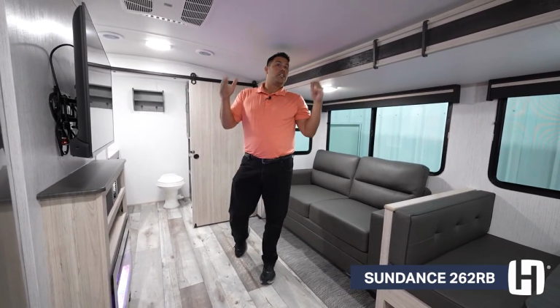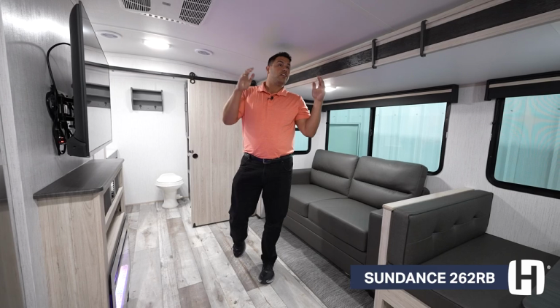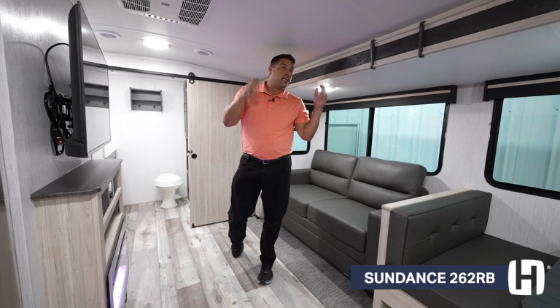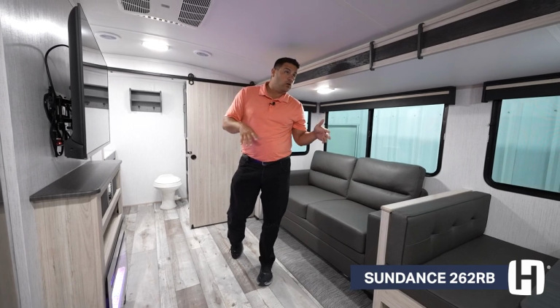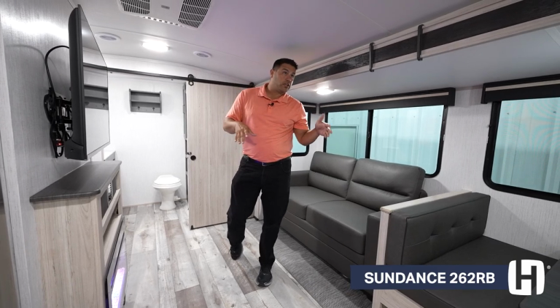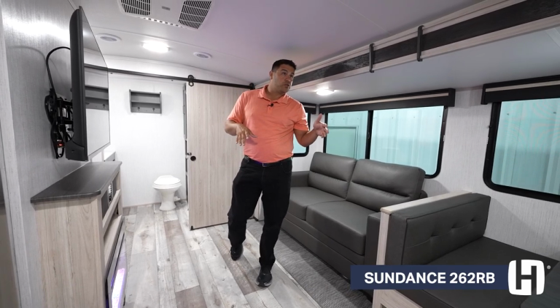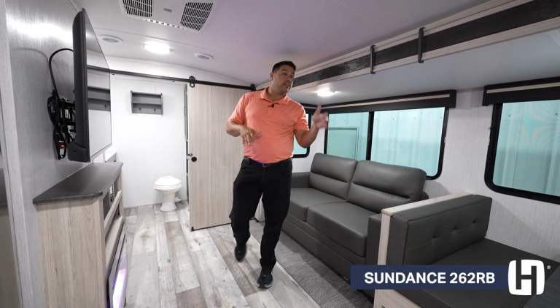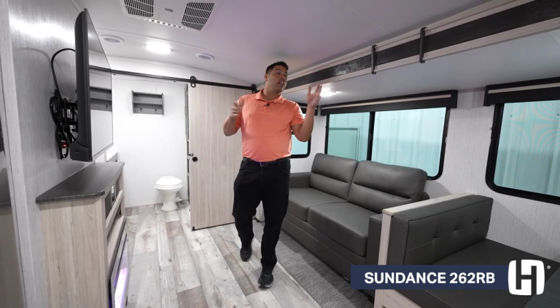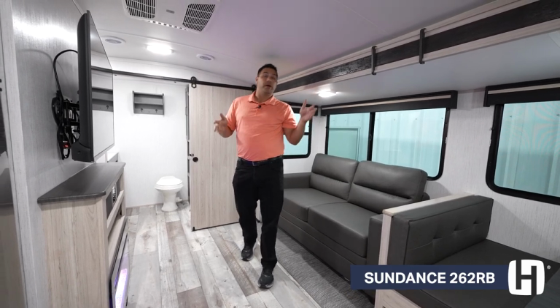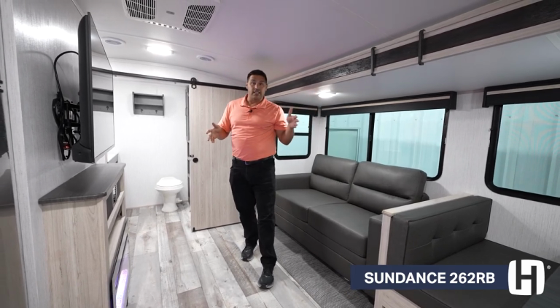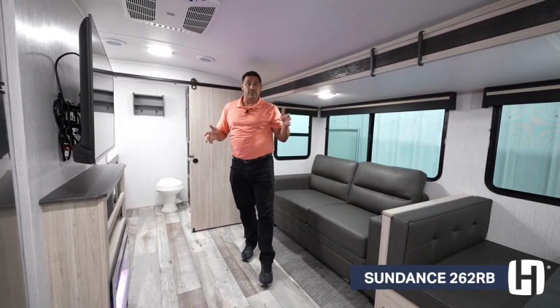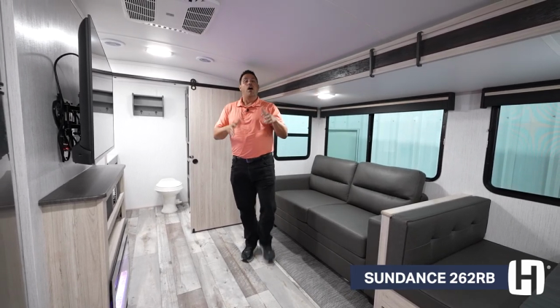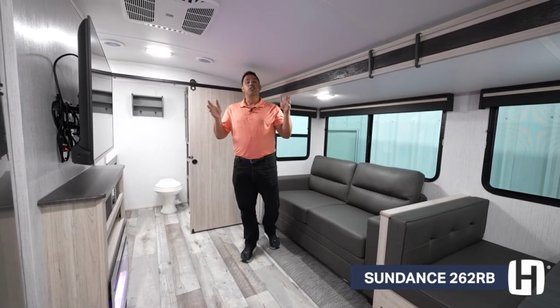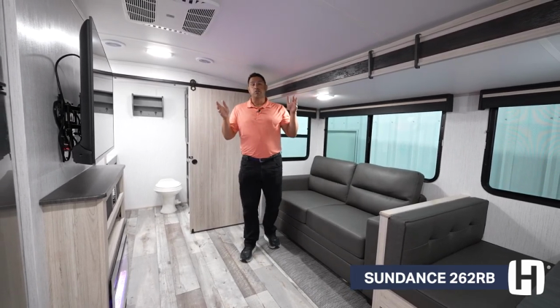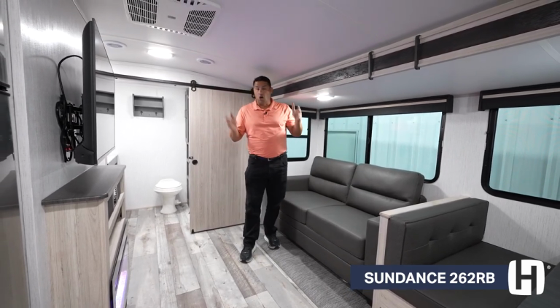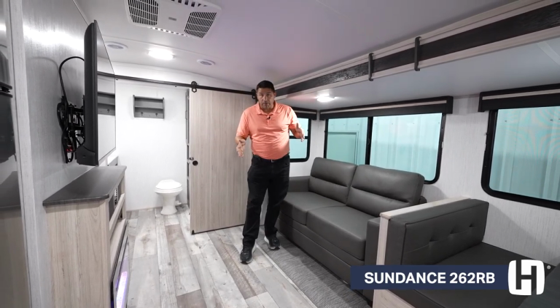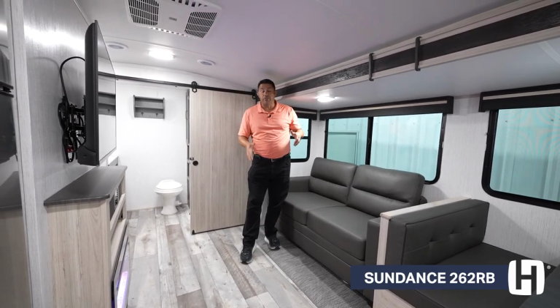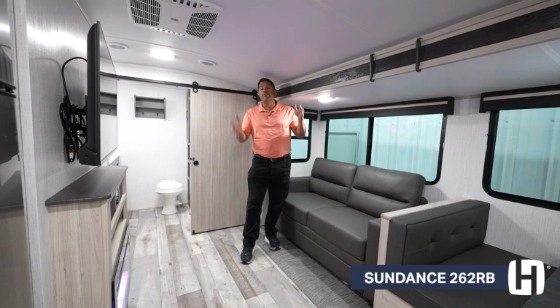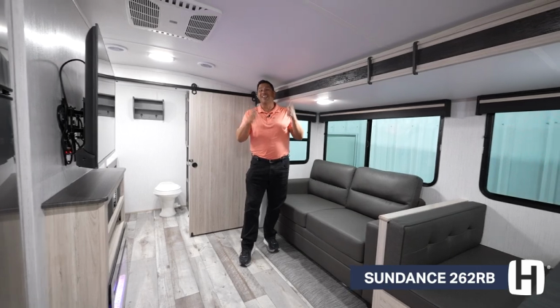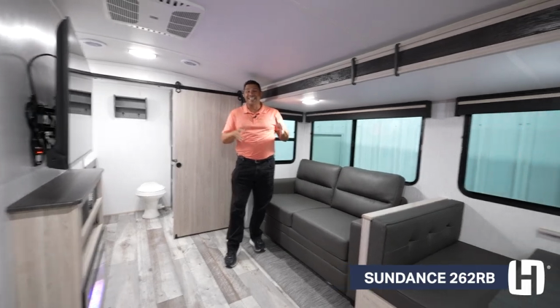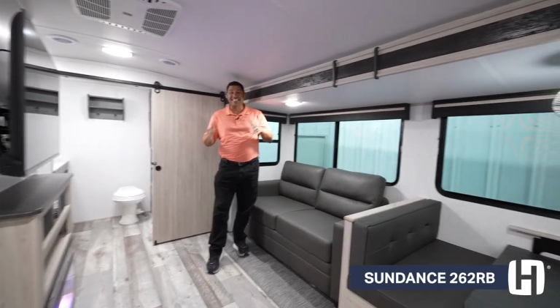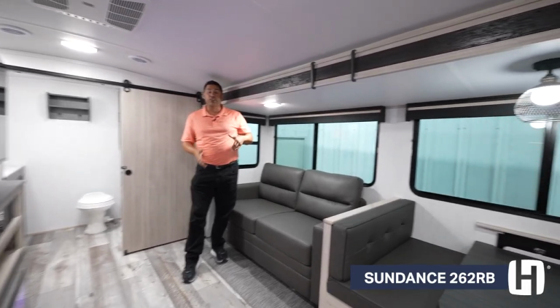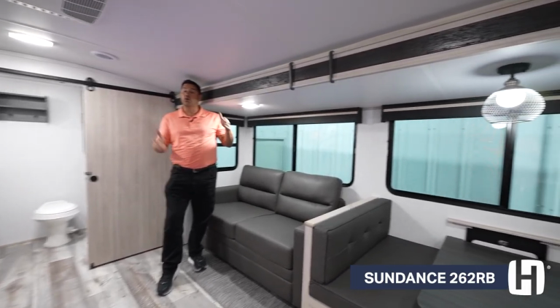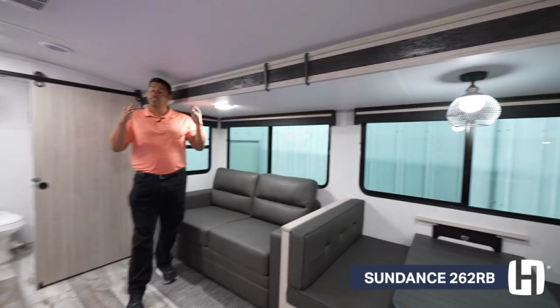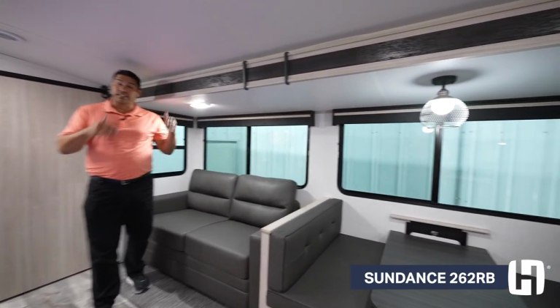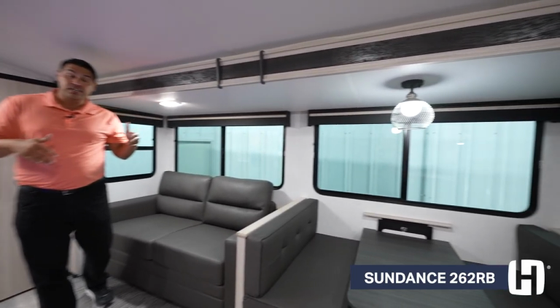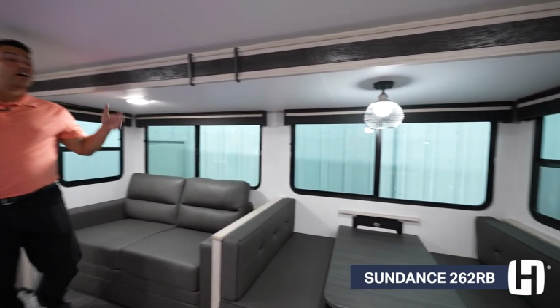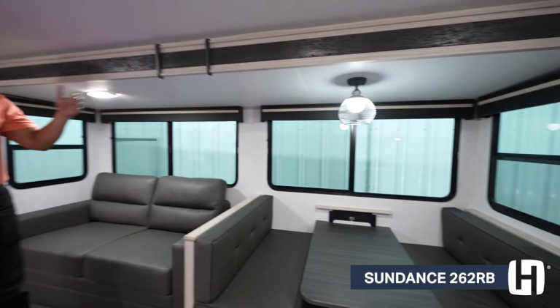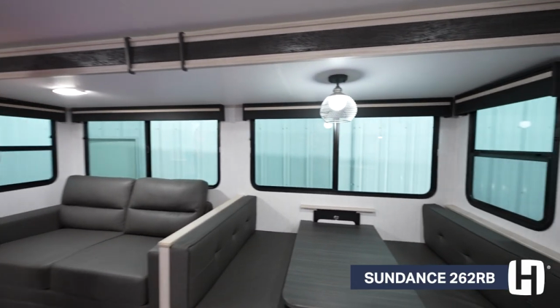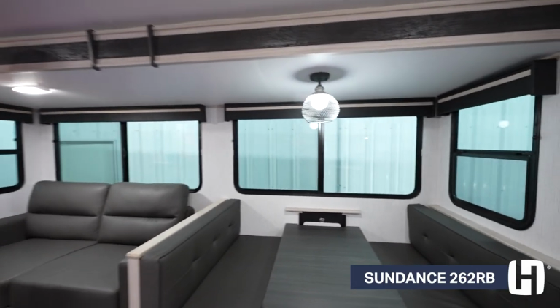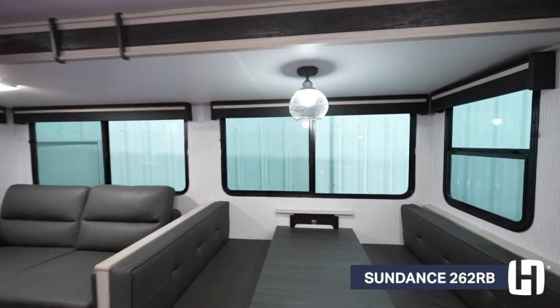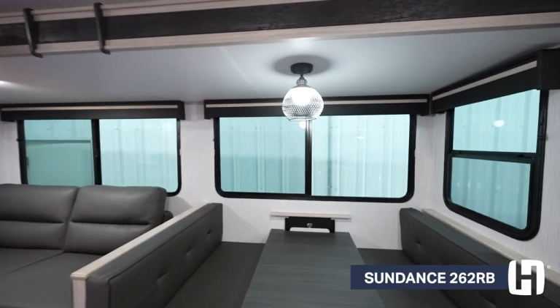As far as staying cool in the coach, one thing that I love about Sundance is all these windows are going to open. So if you don't have to rely on the AC when you go to a cooler destination, allow Mother Nature to help cool the coach.